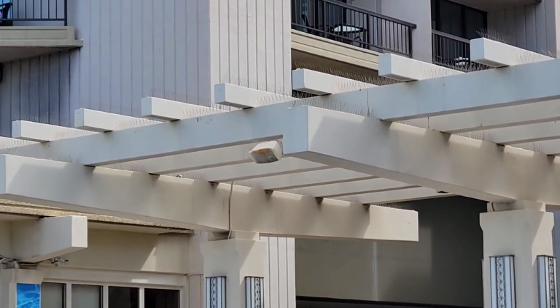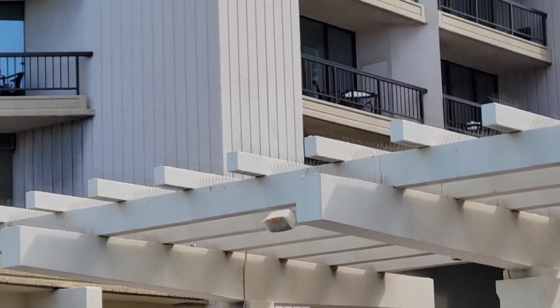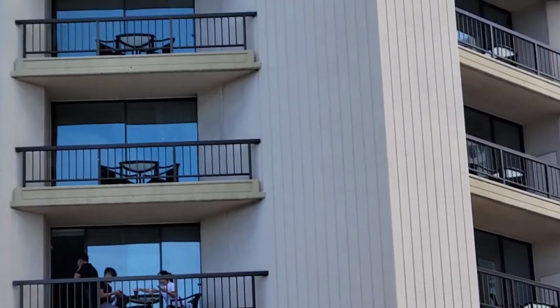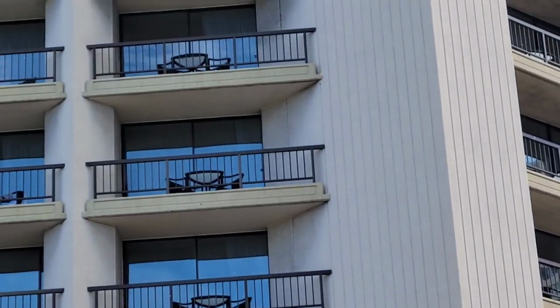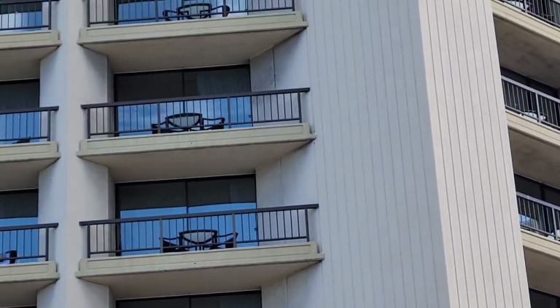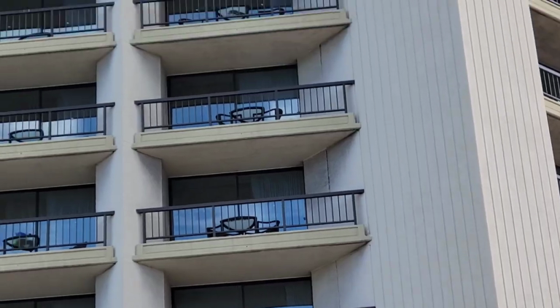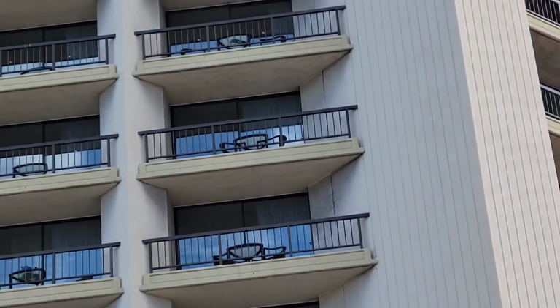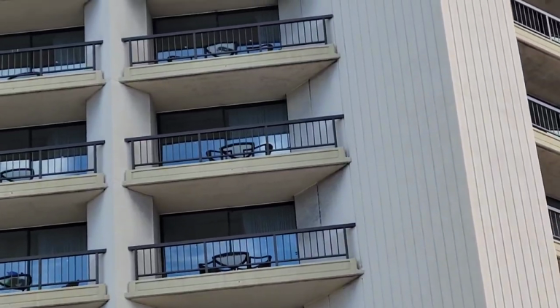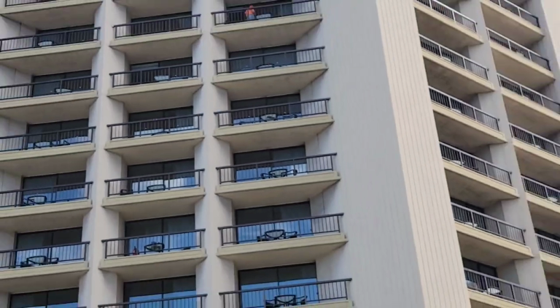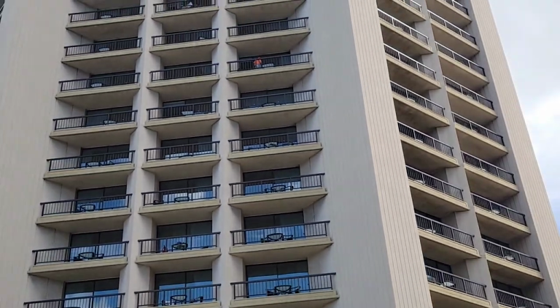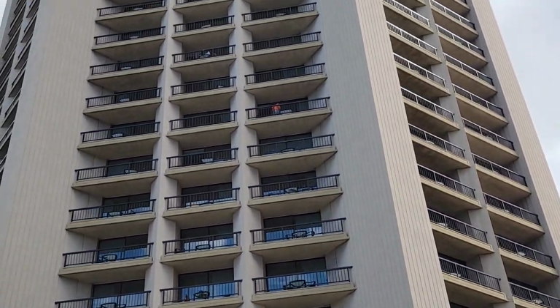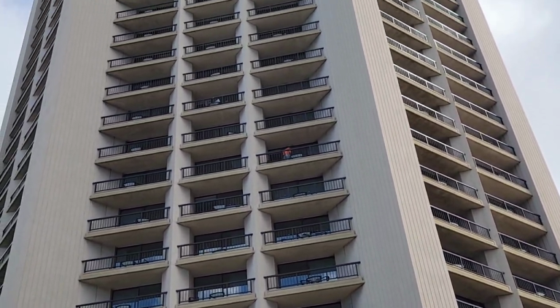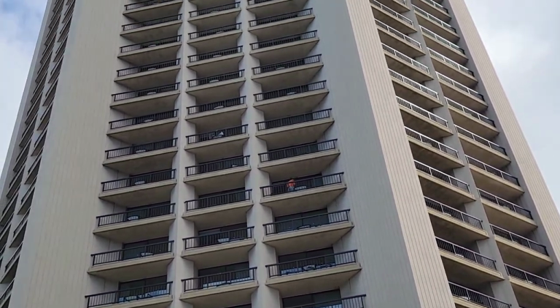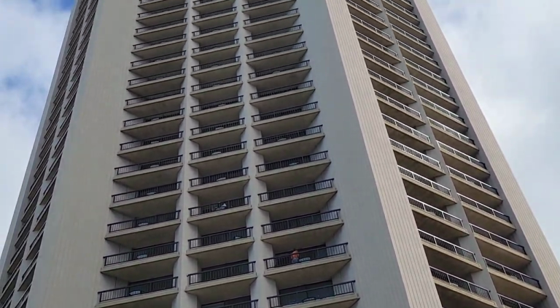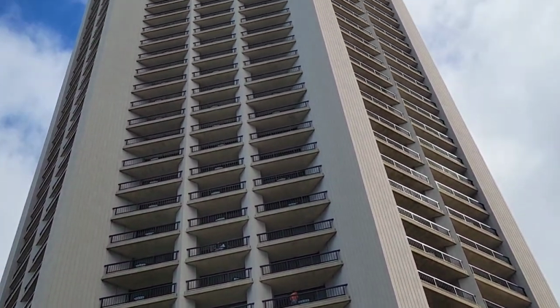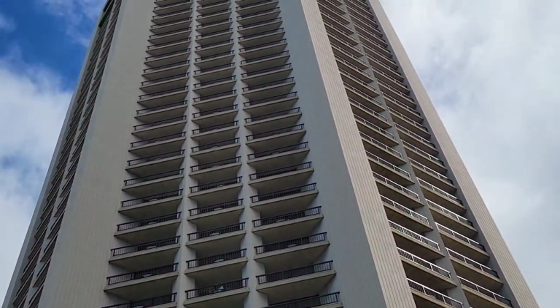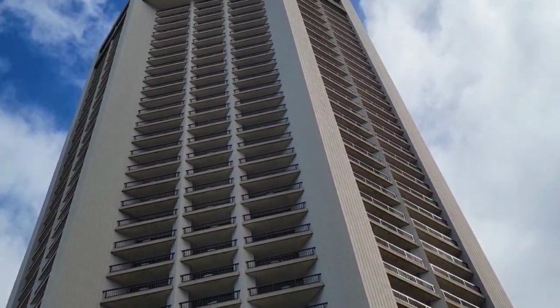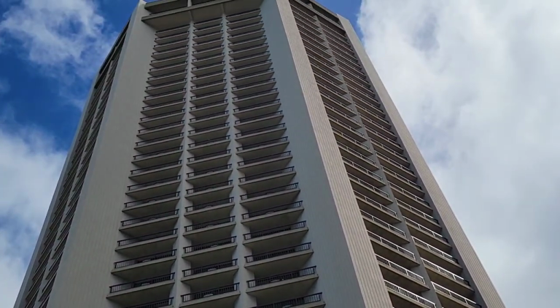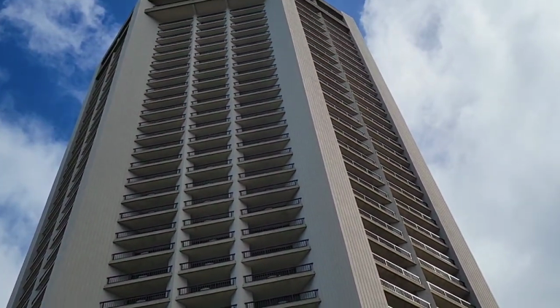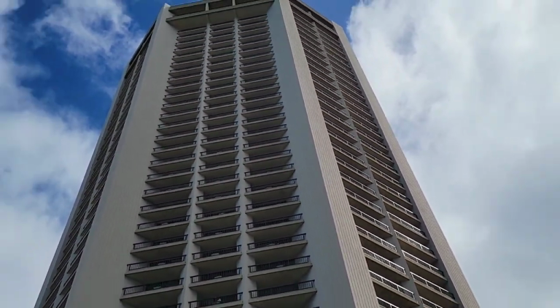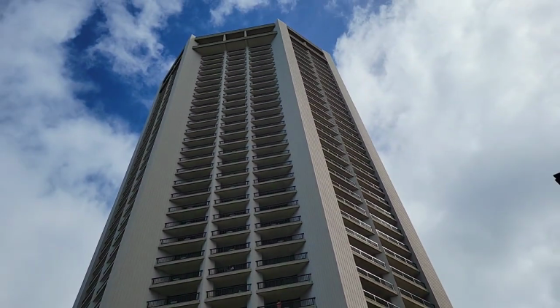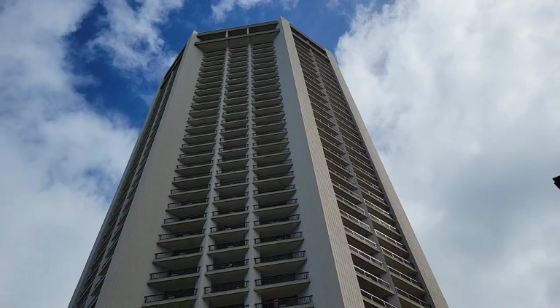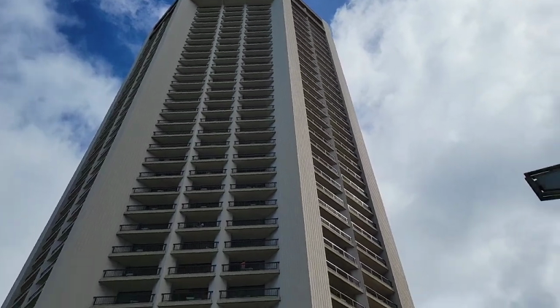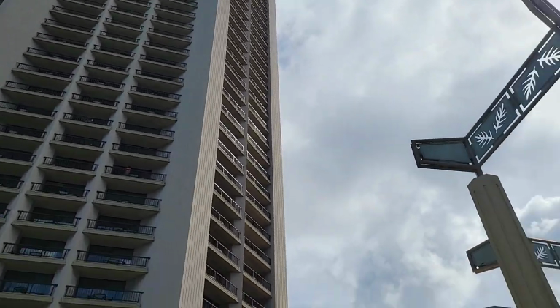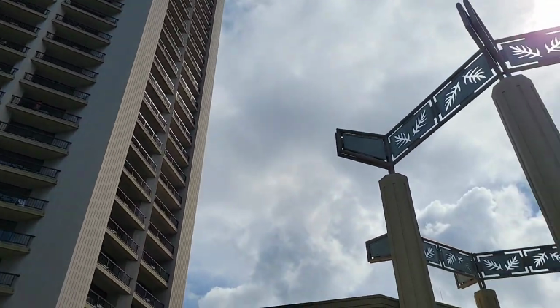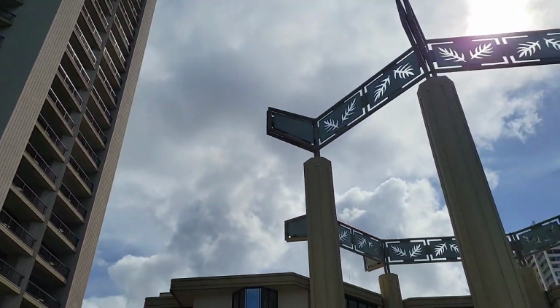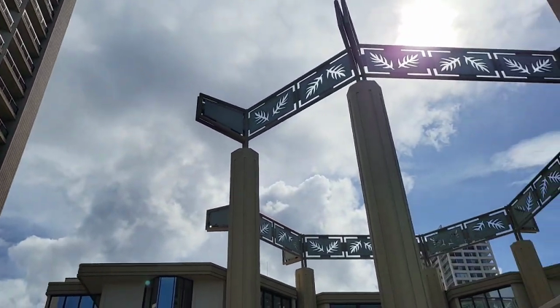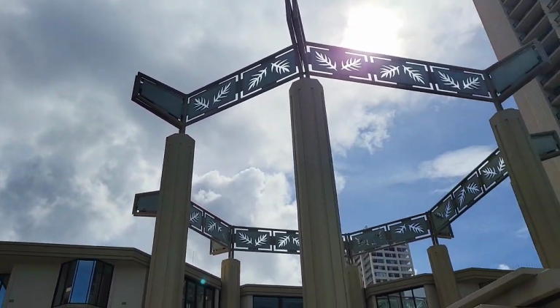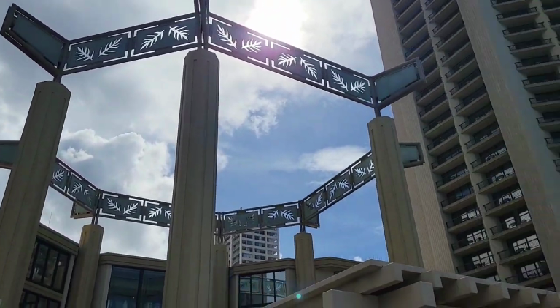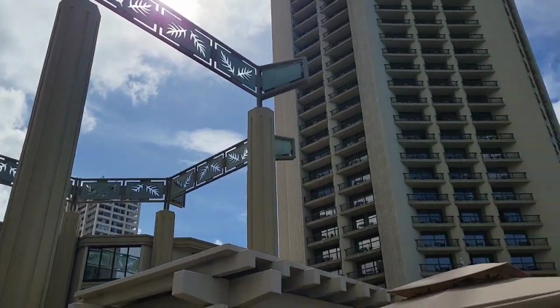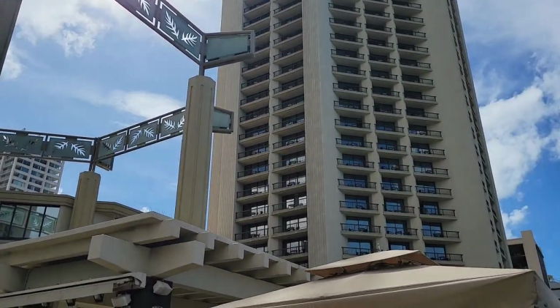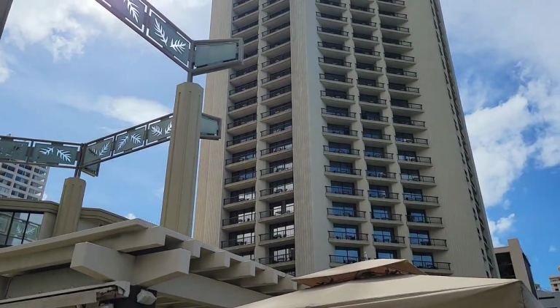Here's a view of the two towers of the hotel. This is the Ewa Tower, which I am staying in, and that's the other tower.